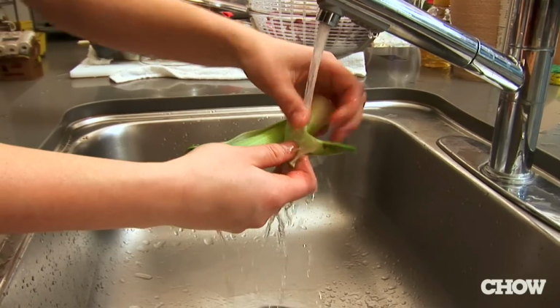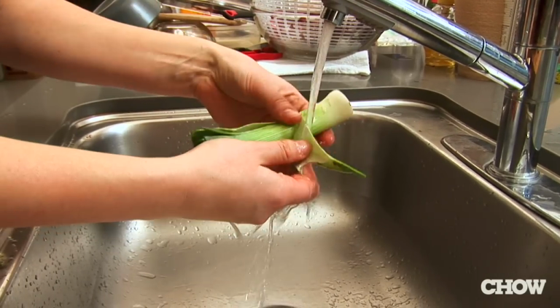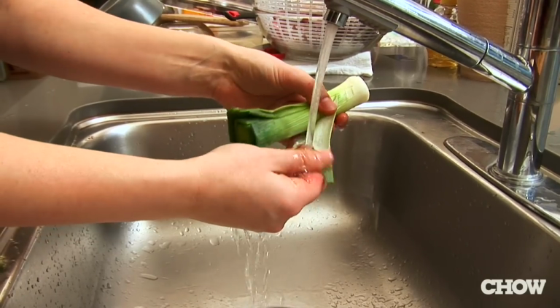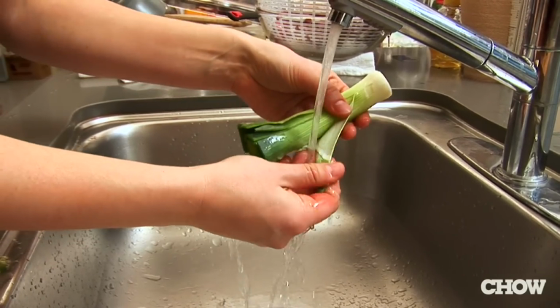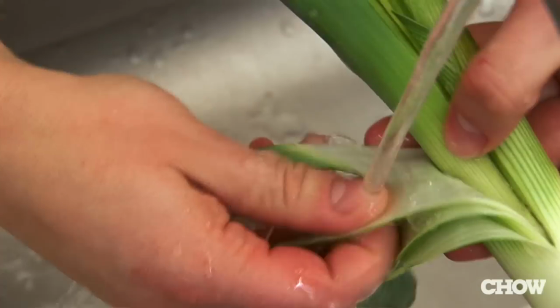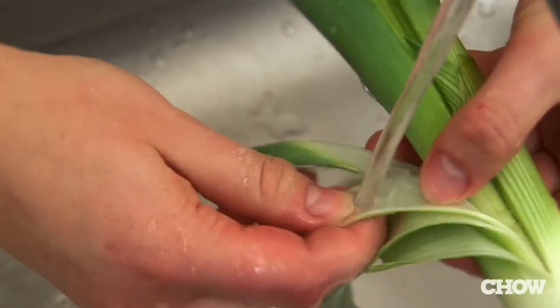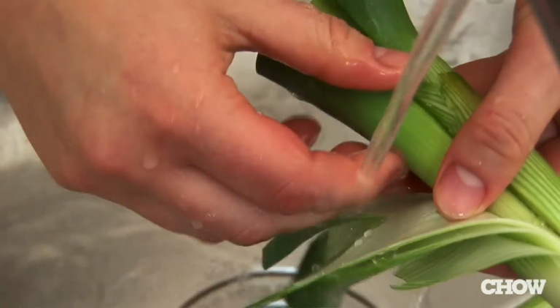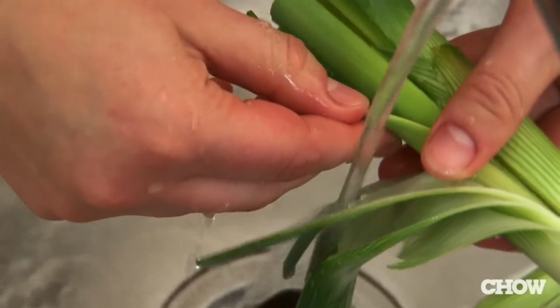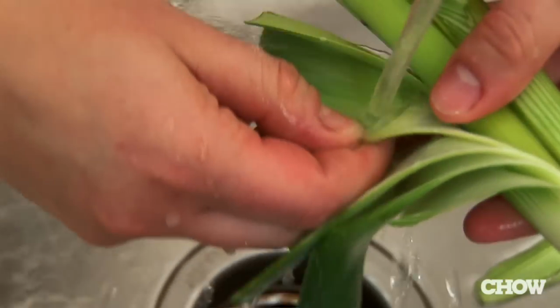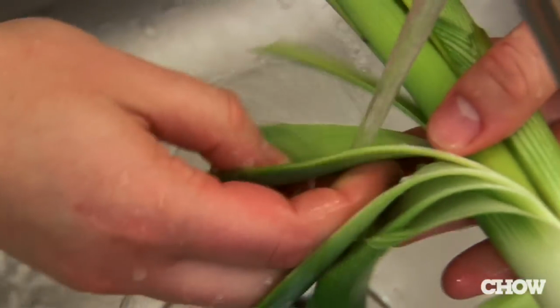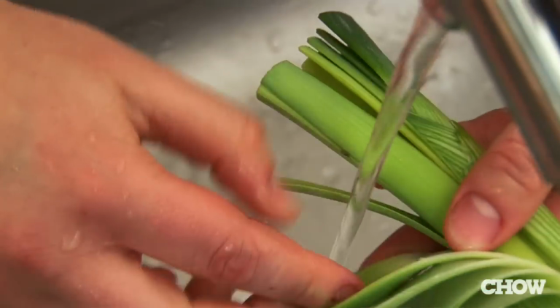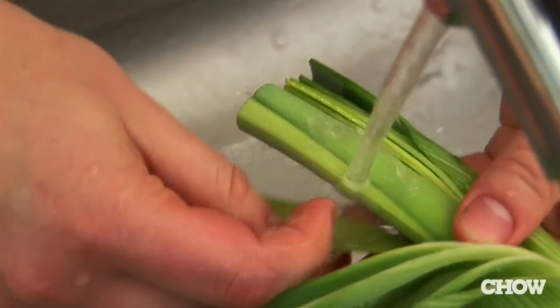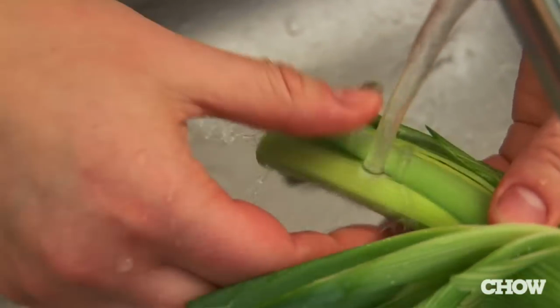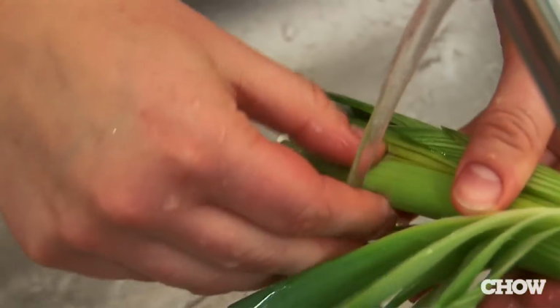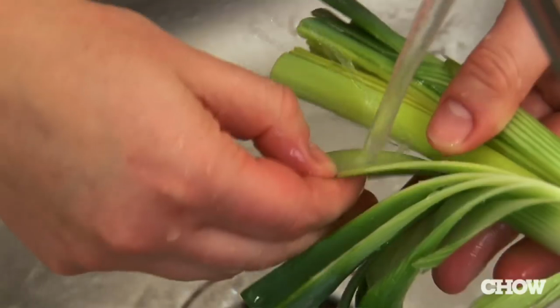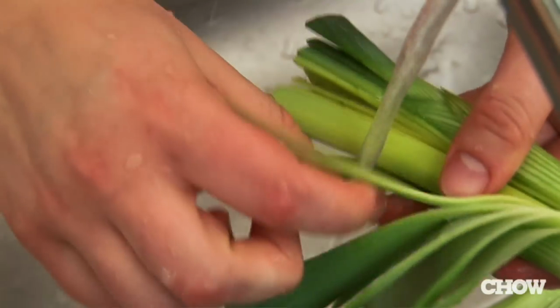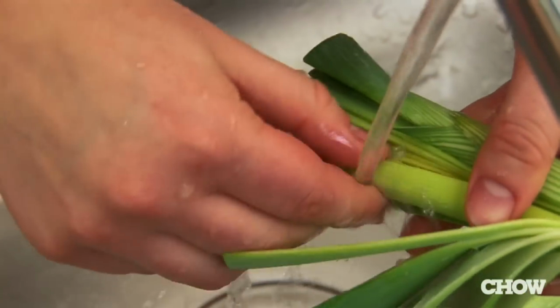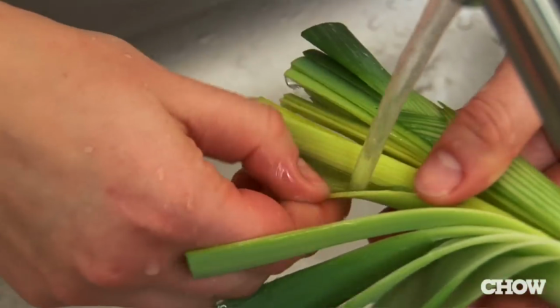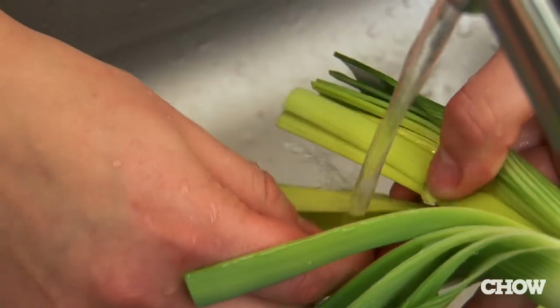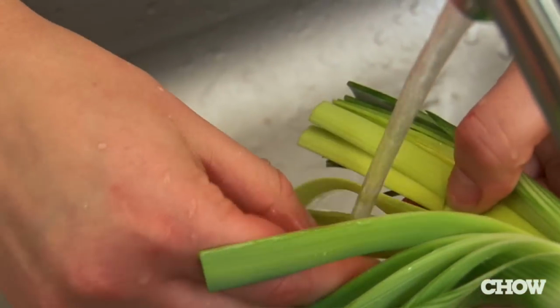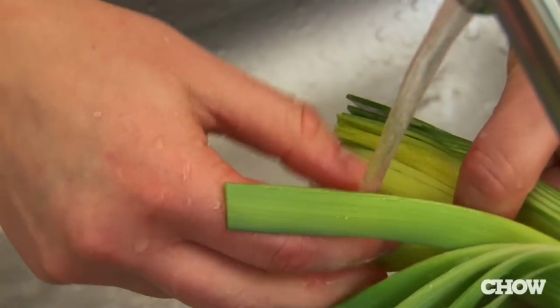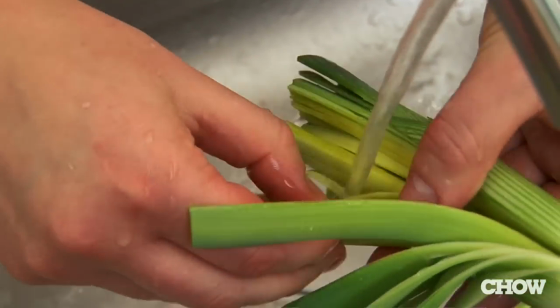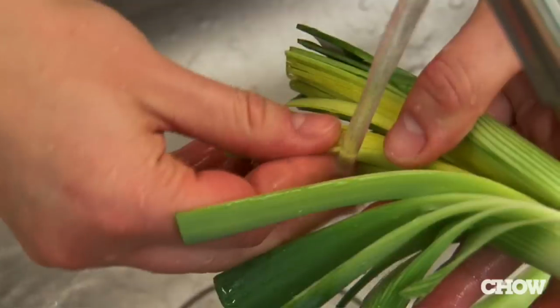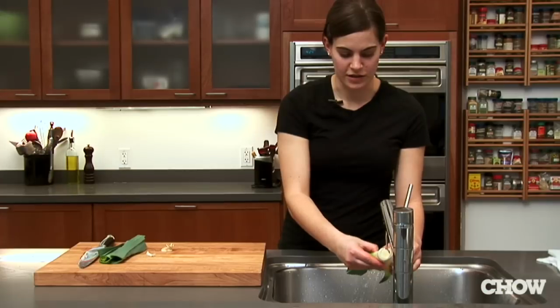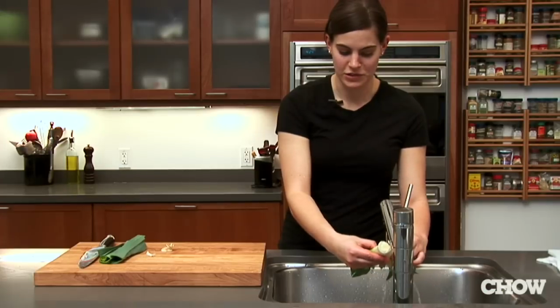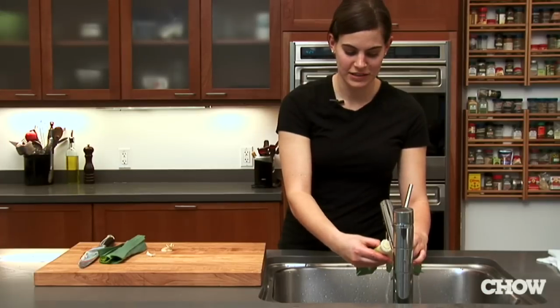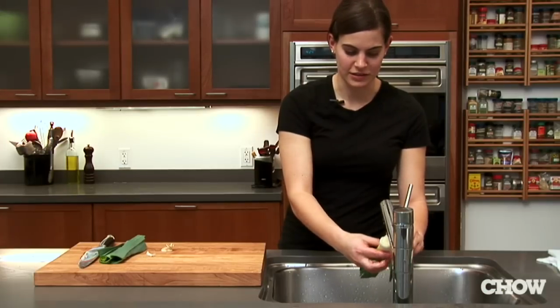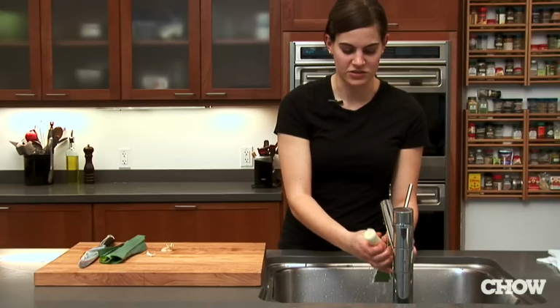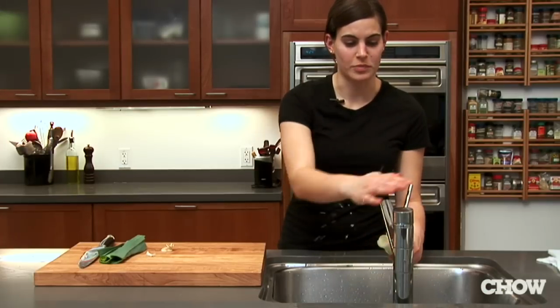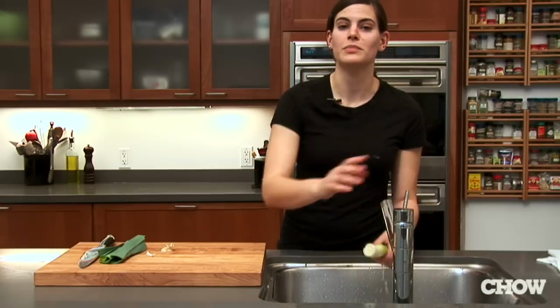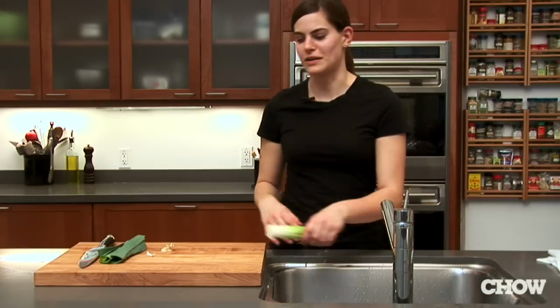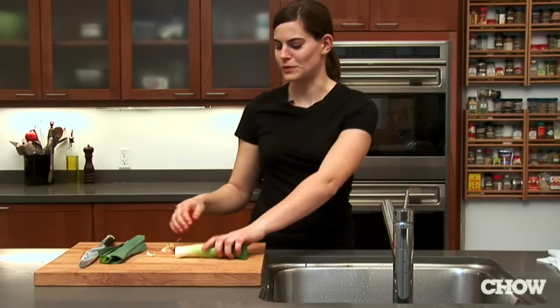The most important thing is rinsing out each layer, but make sure you're rinsing the leek downward — you don't want to wash dirt back inside it. Once you get through all your layers you should have a pretty clean leek, and you can just chop that up and use it however you want.